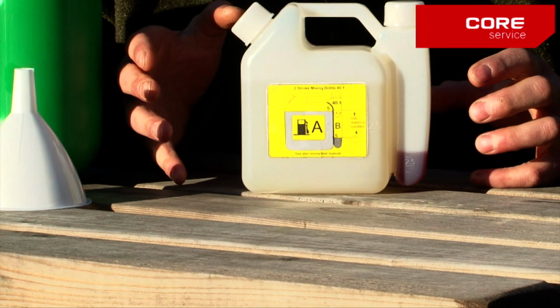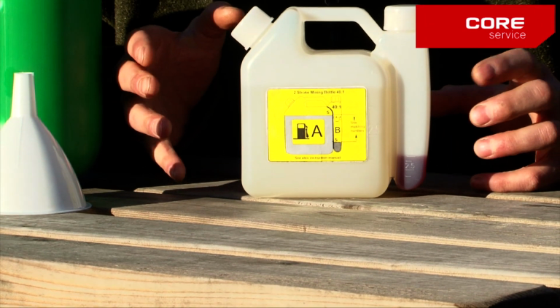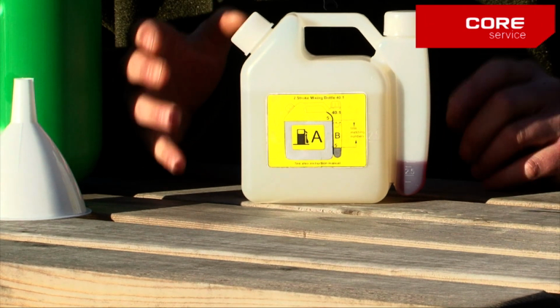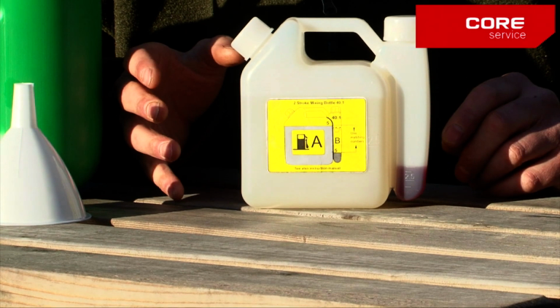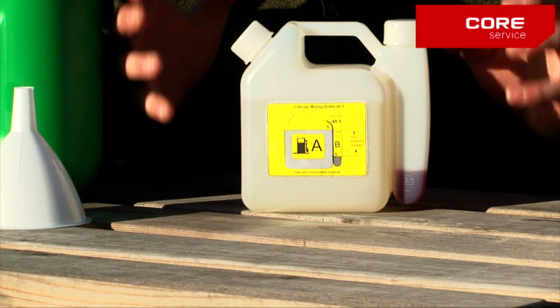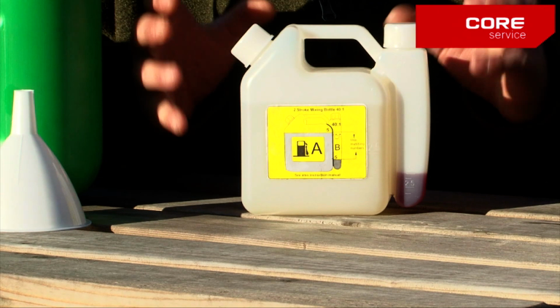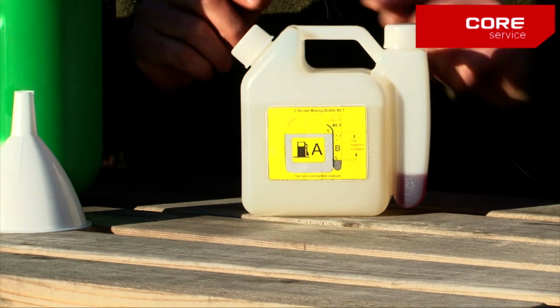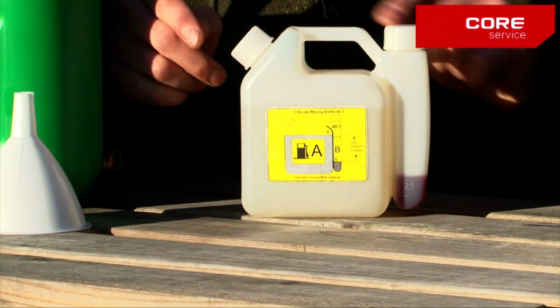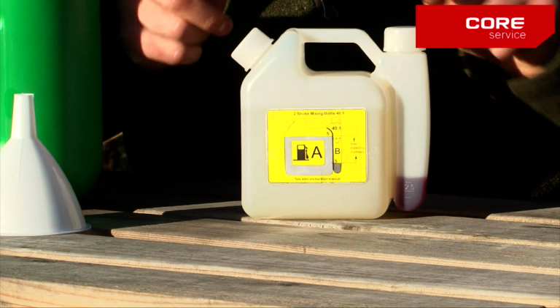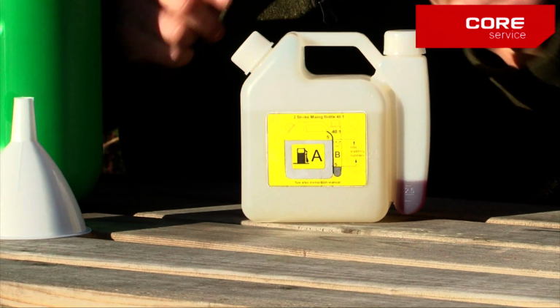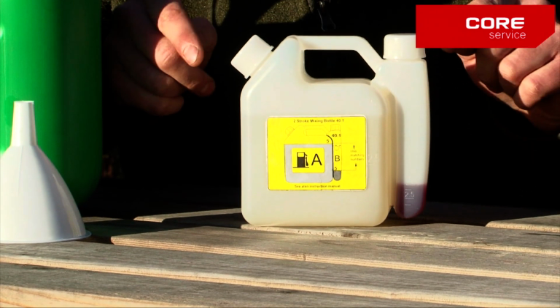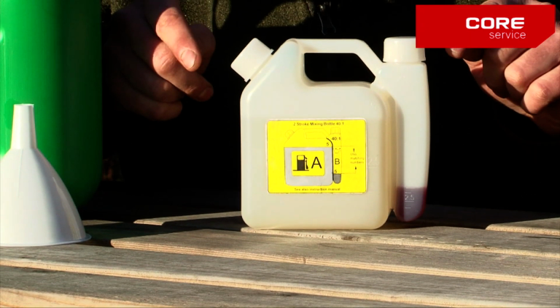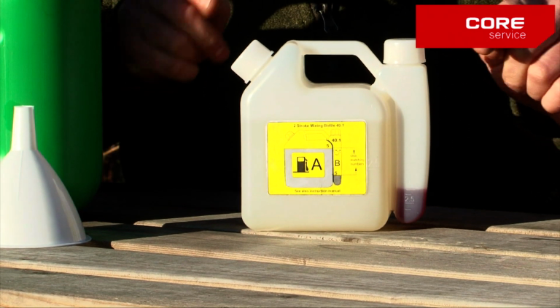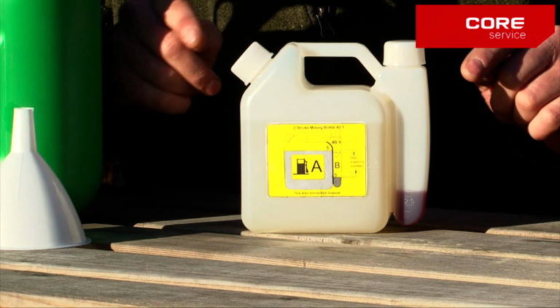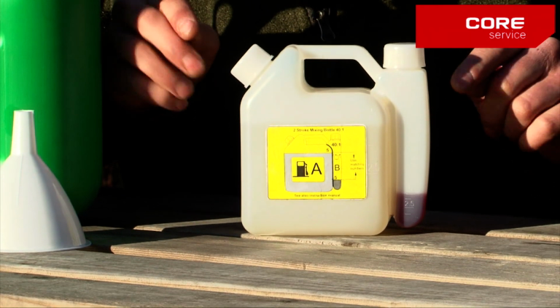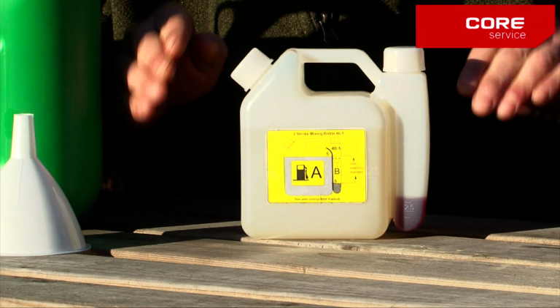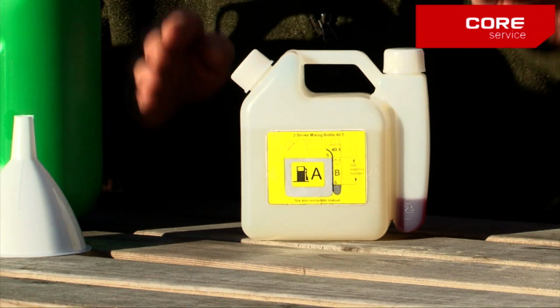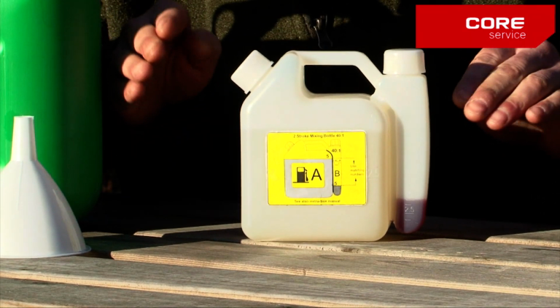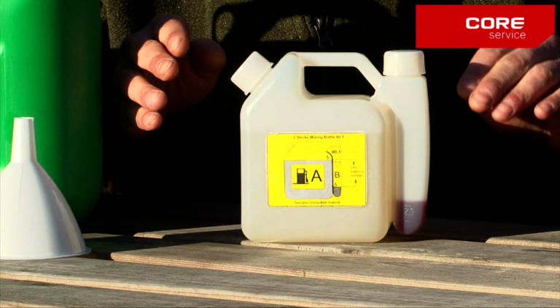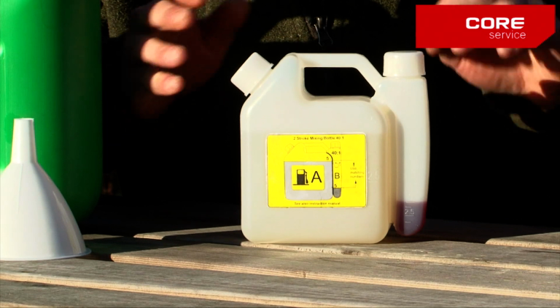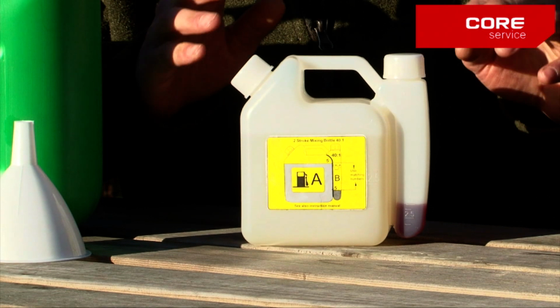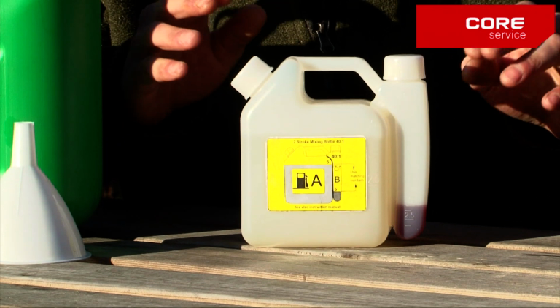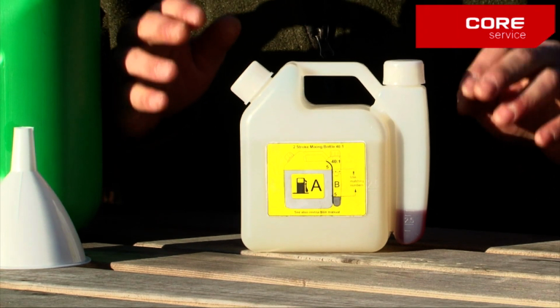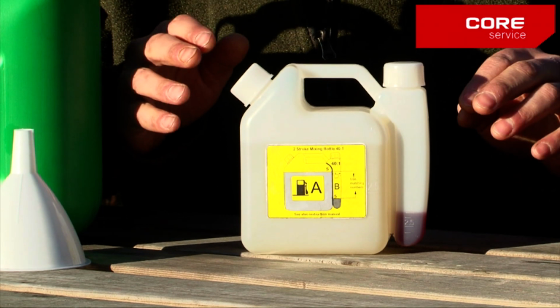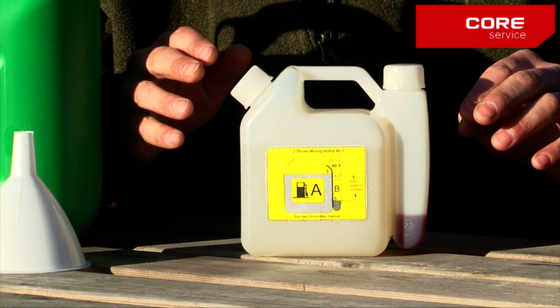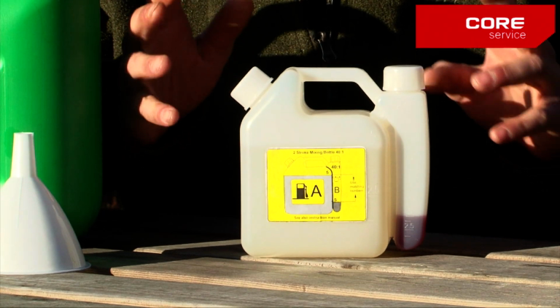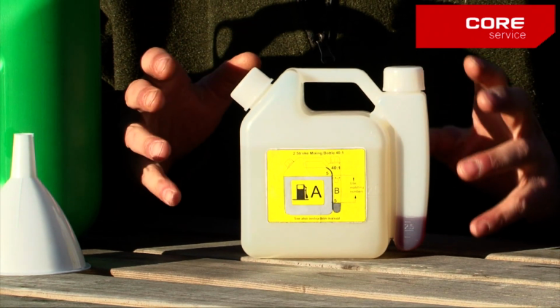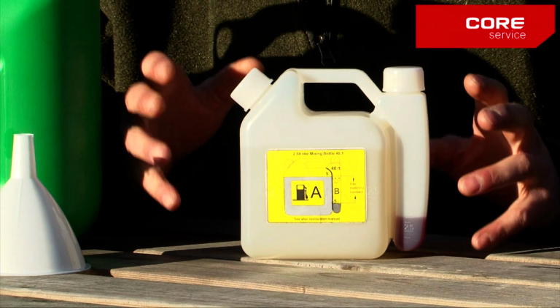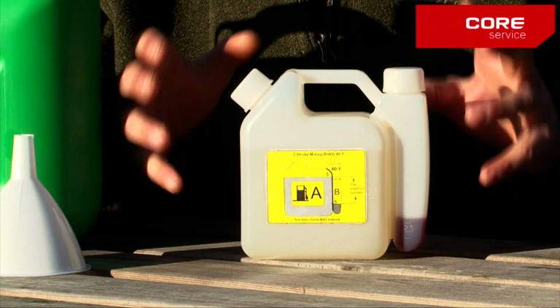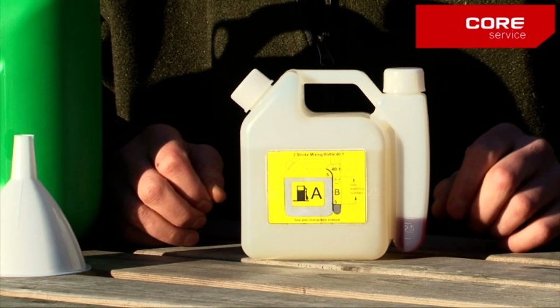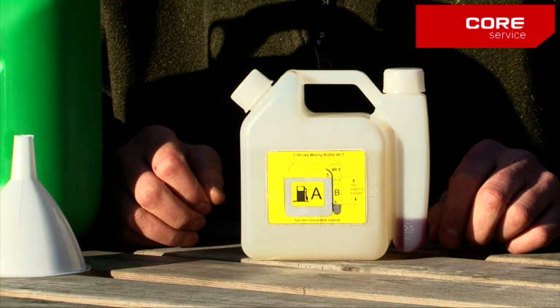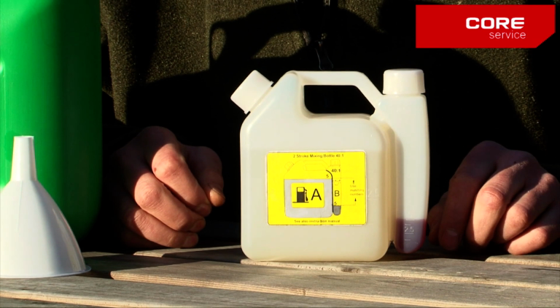It's very important when you add the fluids to the mixing bottle not to move or tilt the bottle, because that can affect the mix. So don't move the bottle until the end.